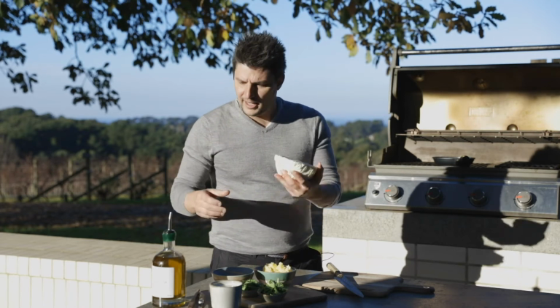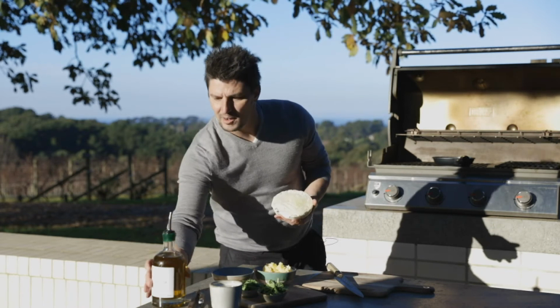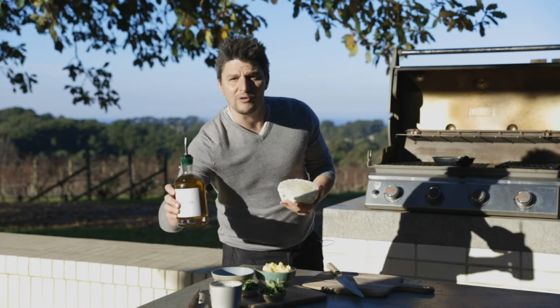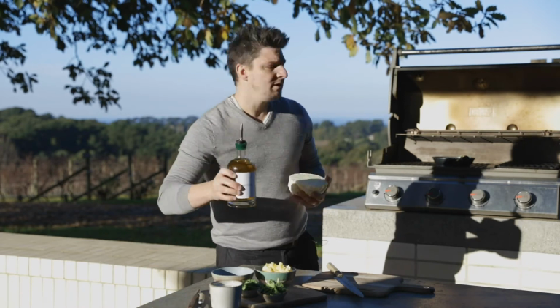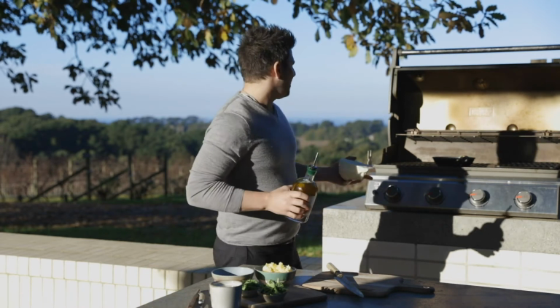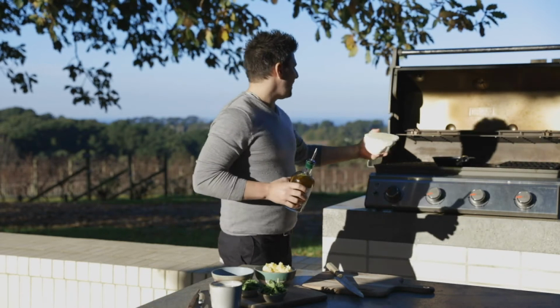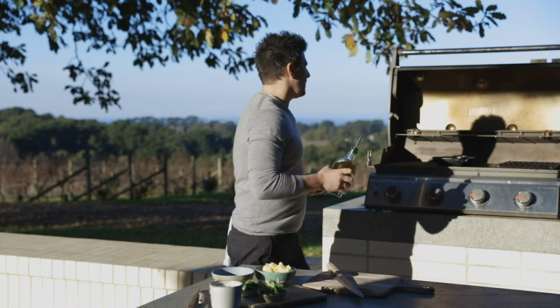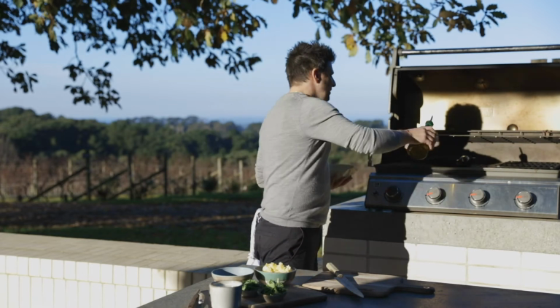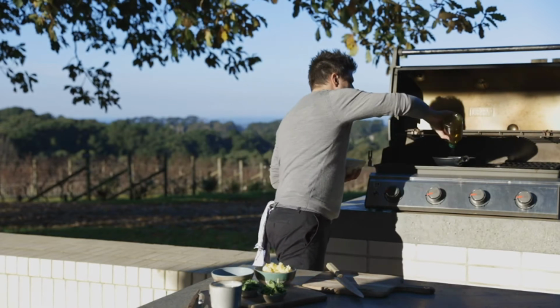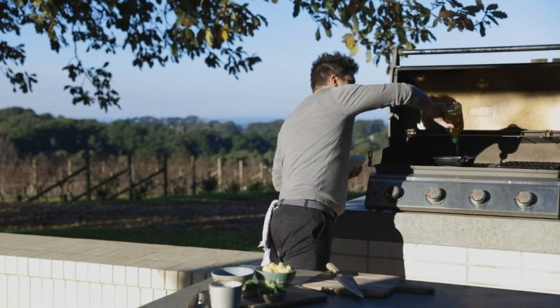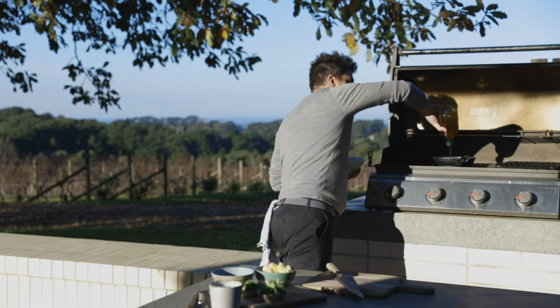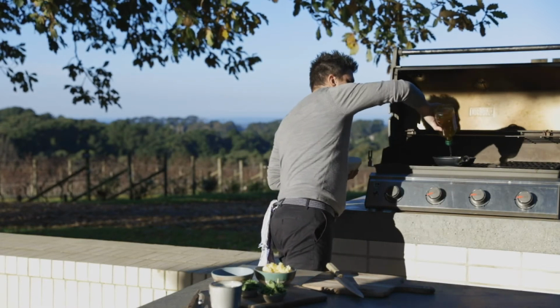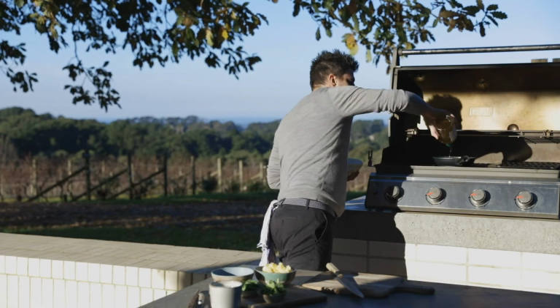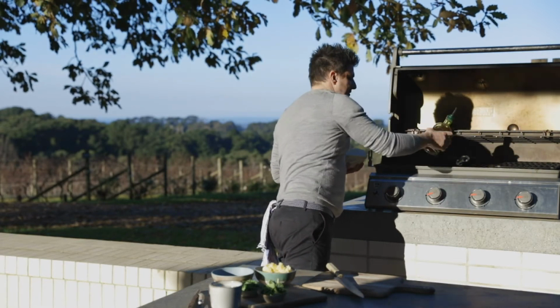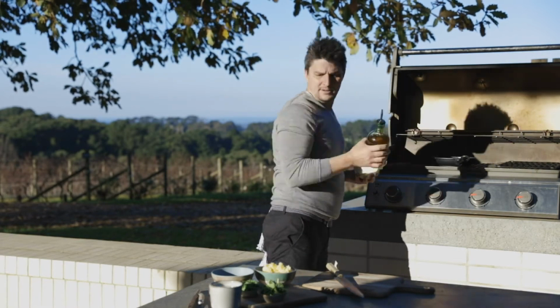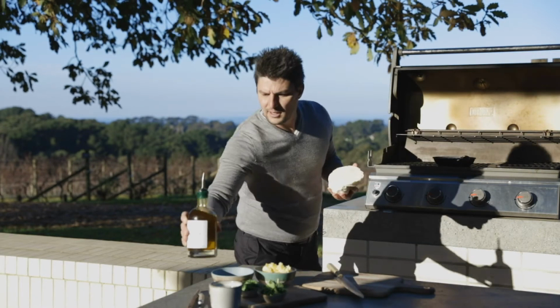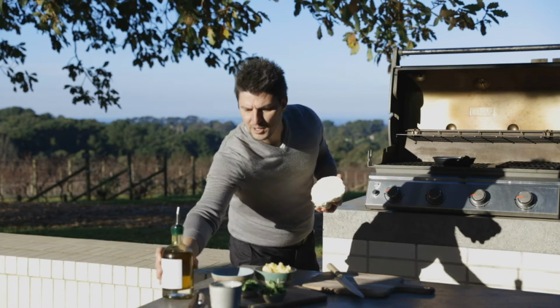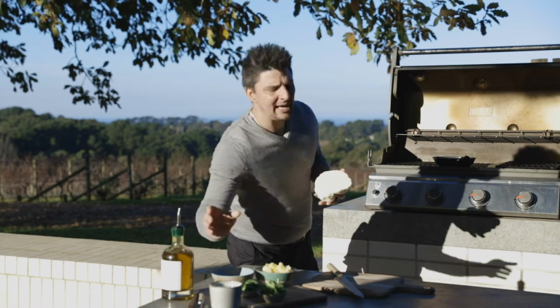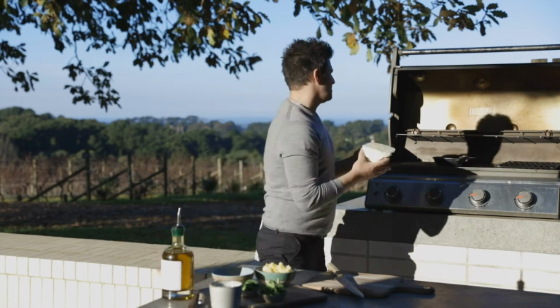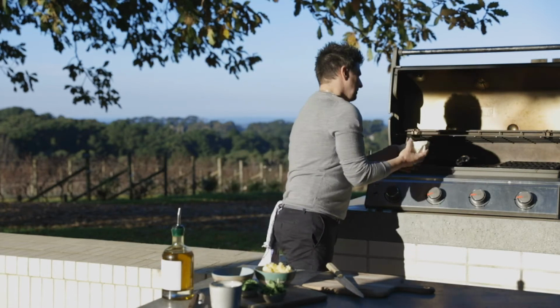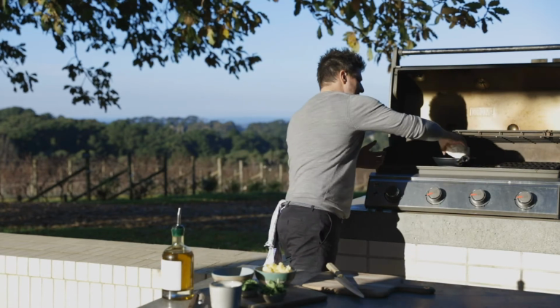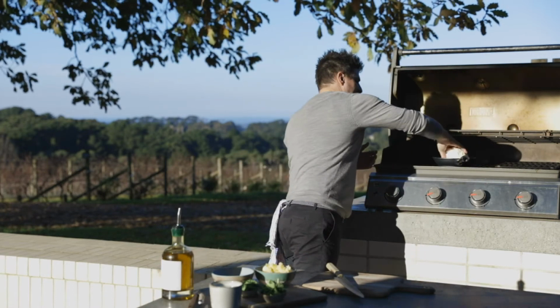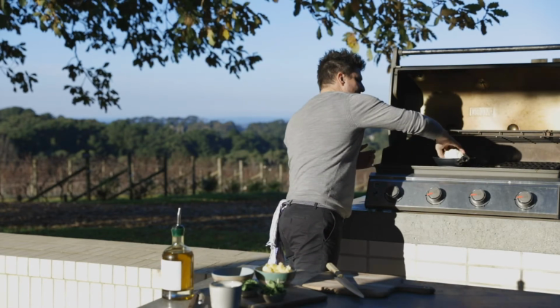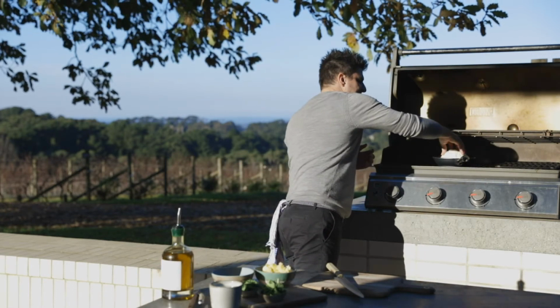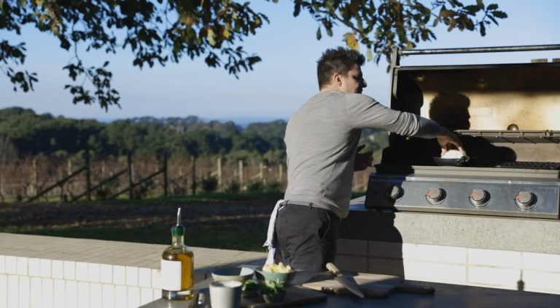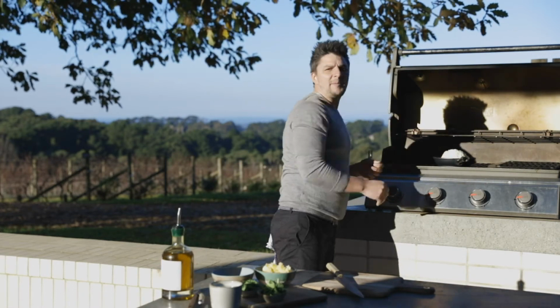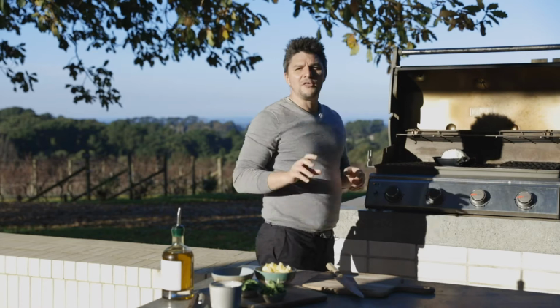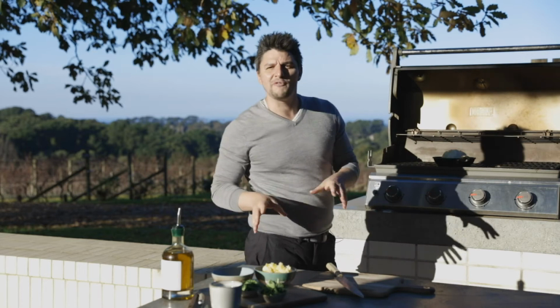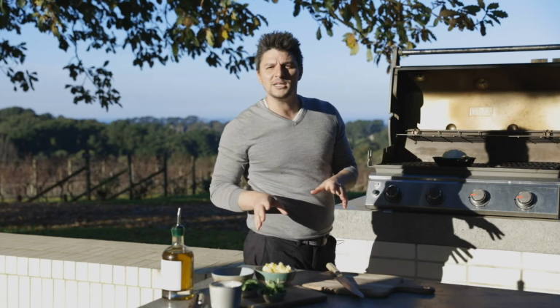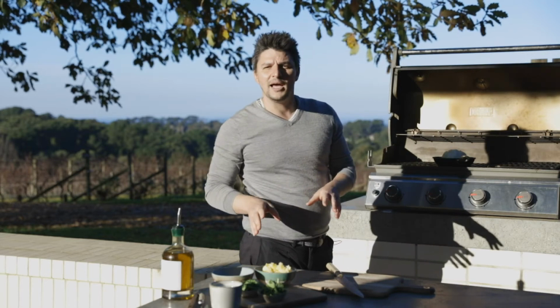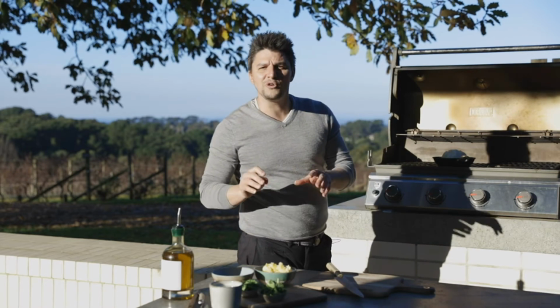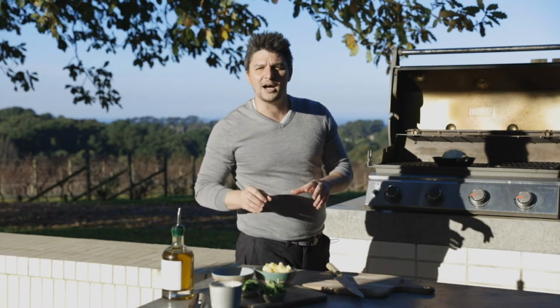Now I'm going to grab my olive oil — I've got a pan just preheated. I'll put about a couple of tablespoons in, and I'm going to put my cabbage down and cook this for around 30 to 40 minutes until beautifully charred.